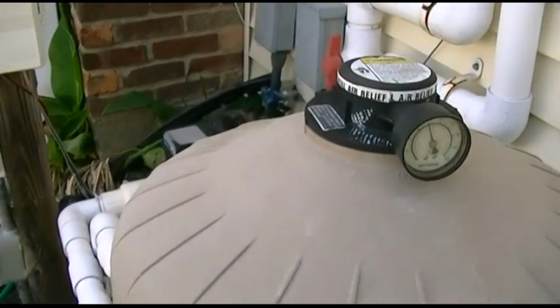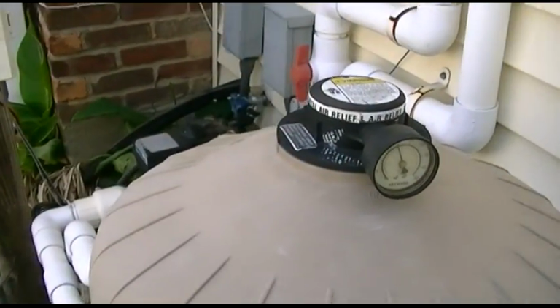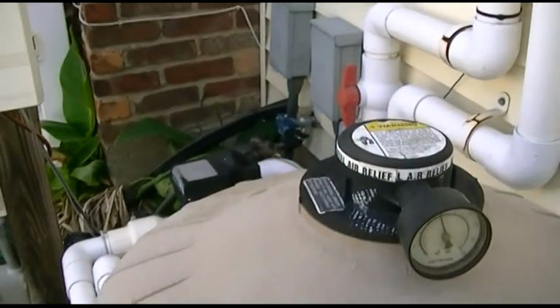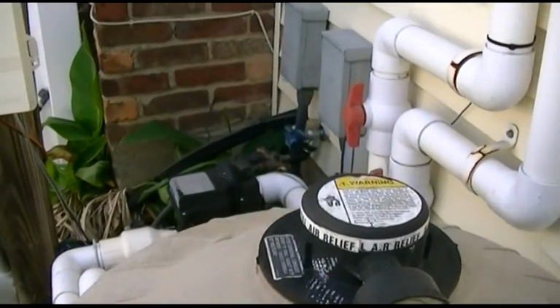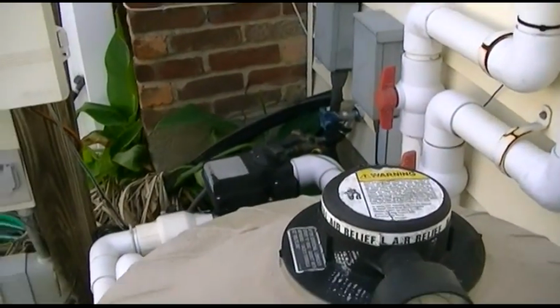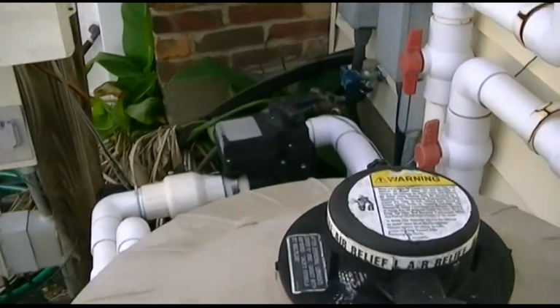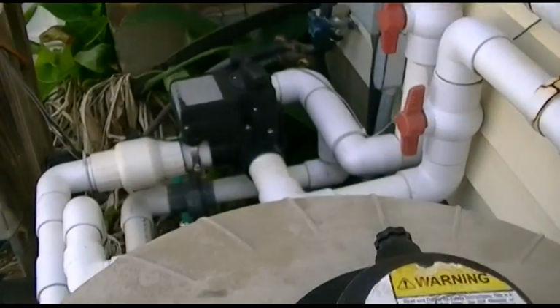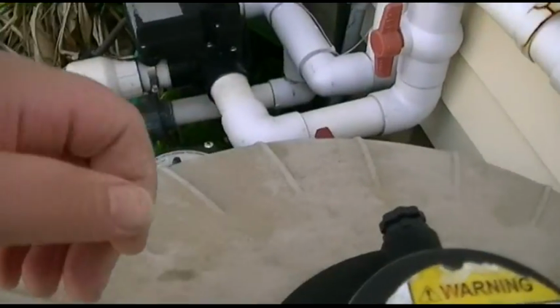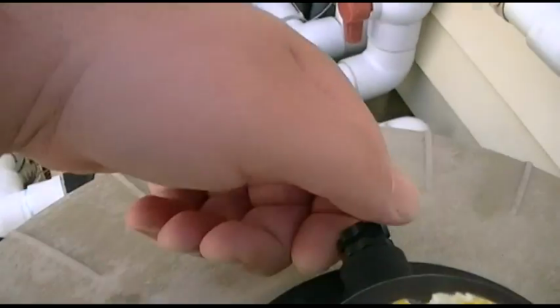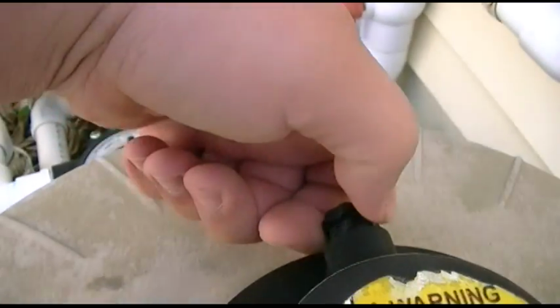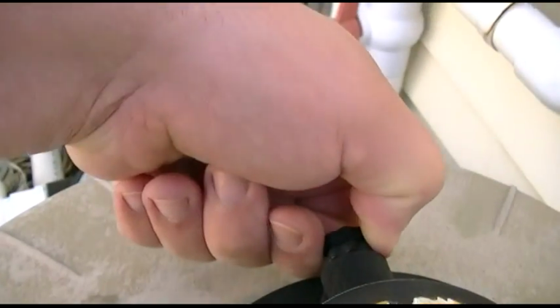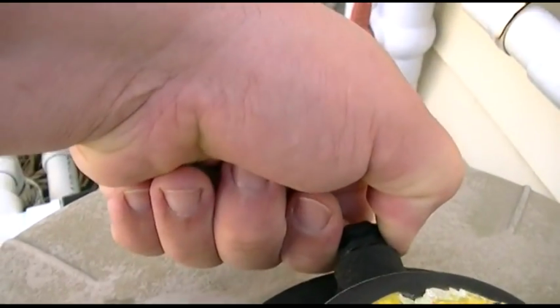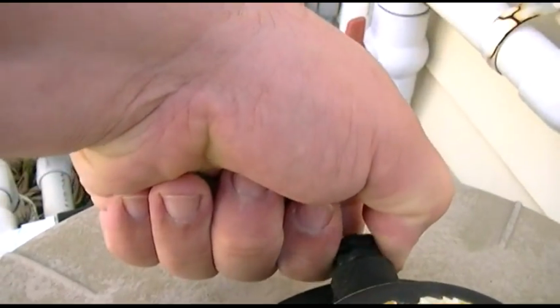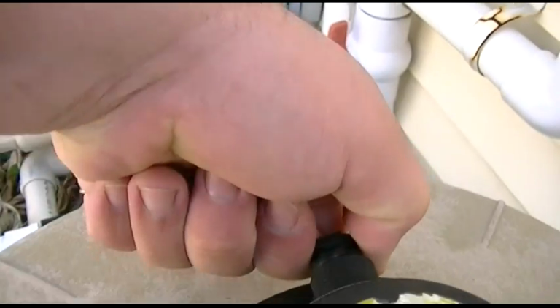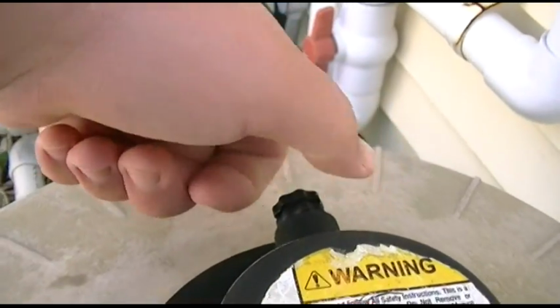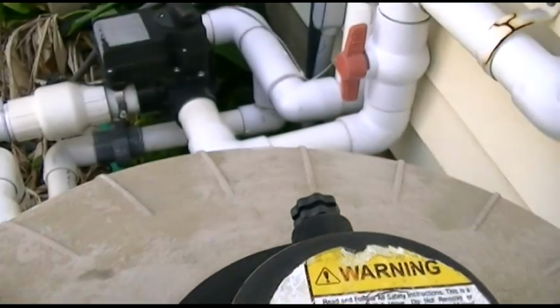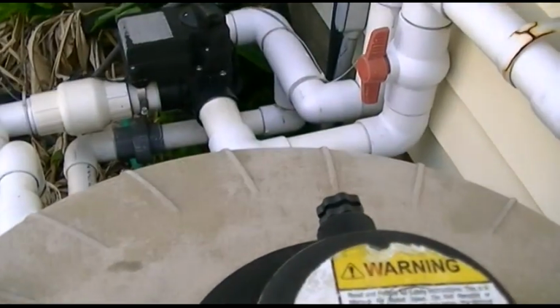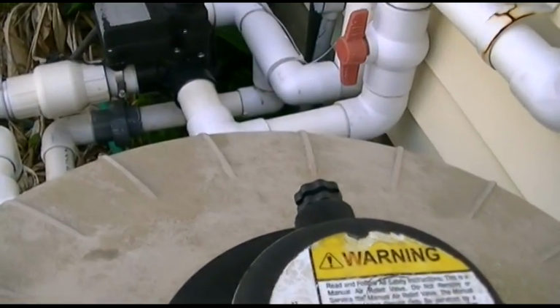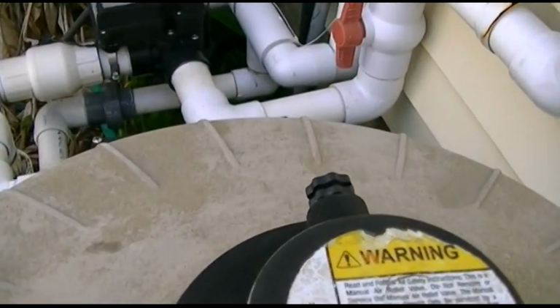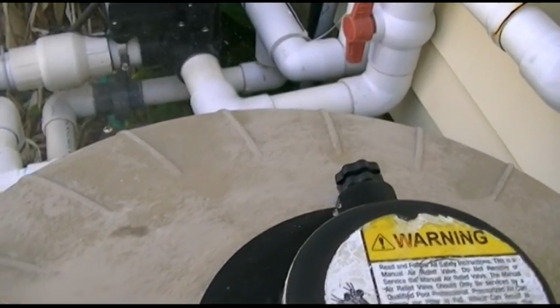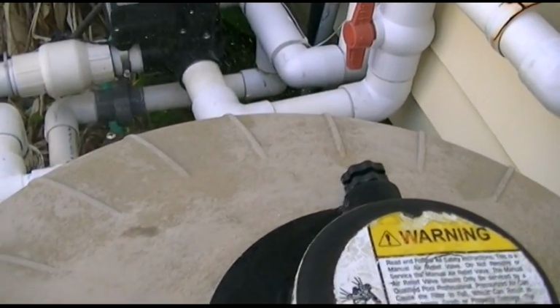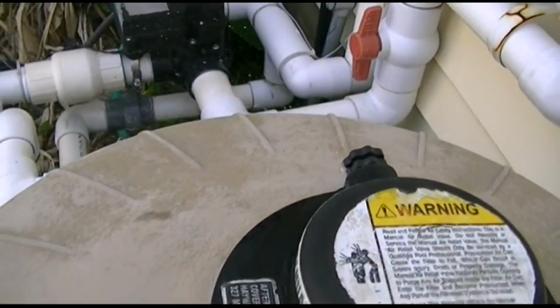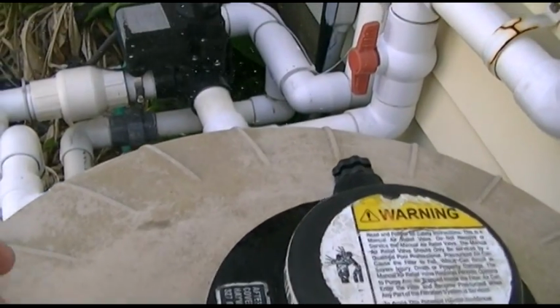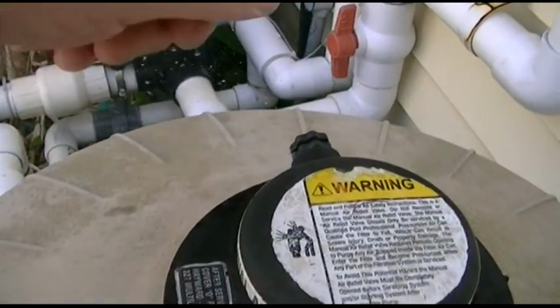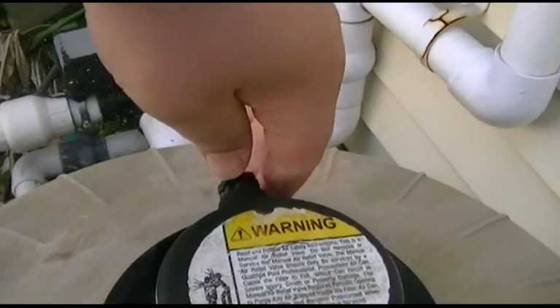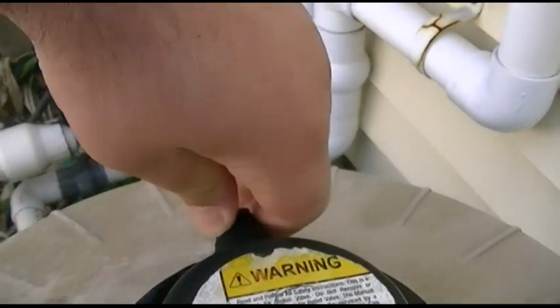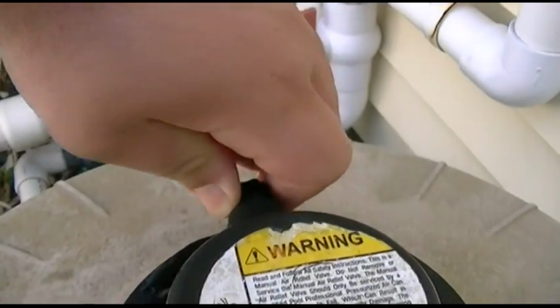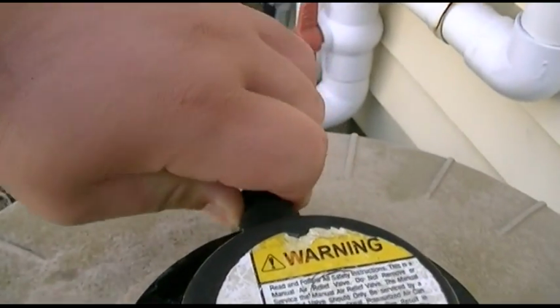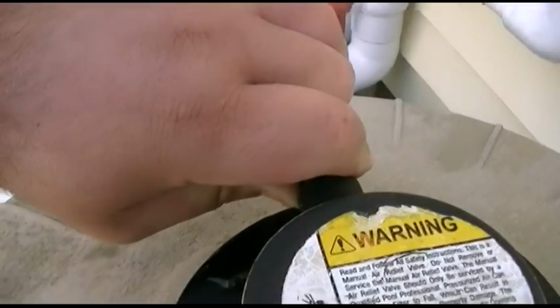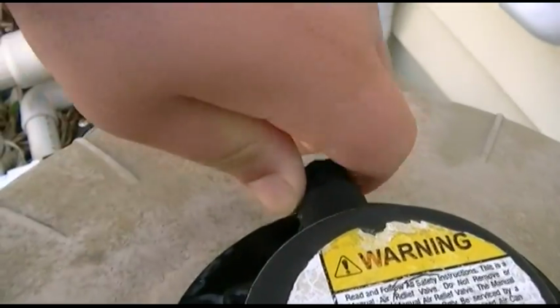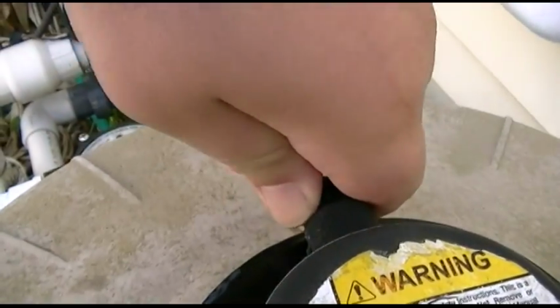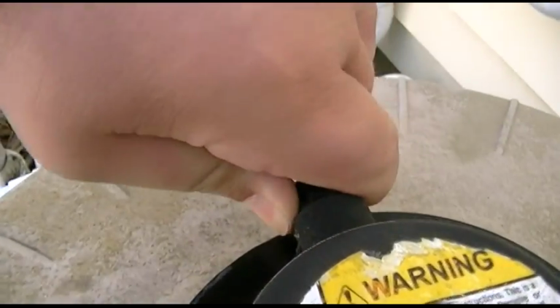Next thing you can do is release some of the air from it using the manual air release. Once you've got water coming out, you can just turn it to close that.